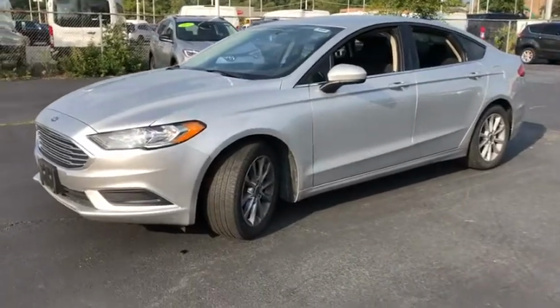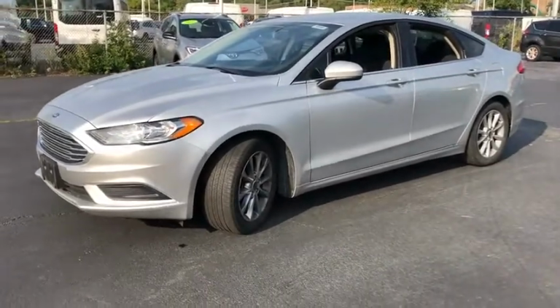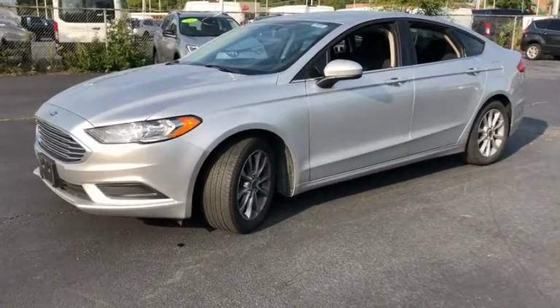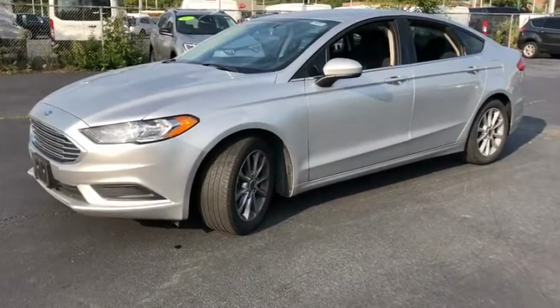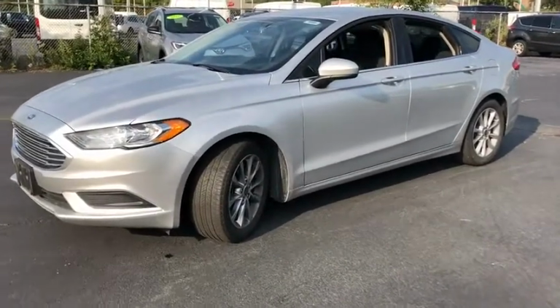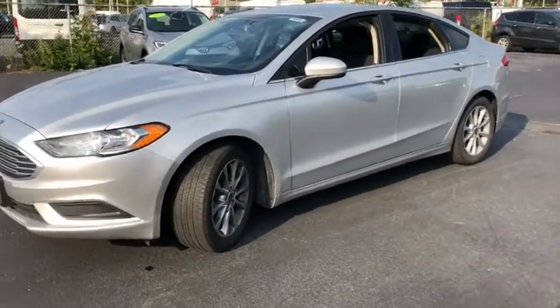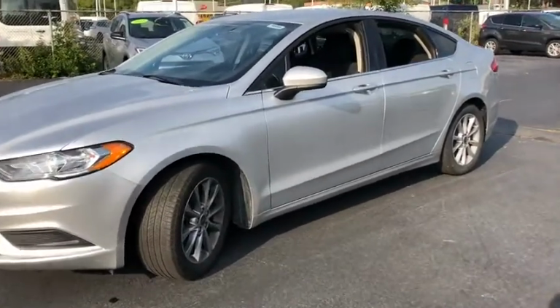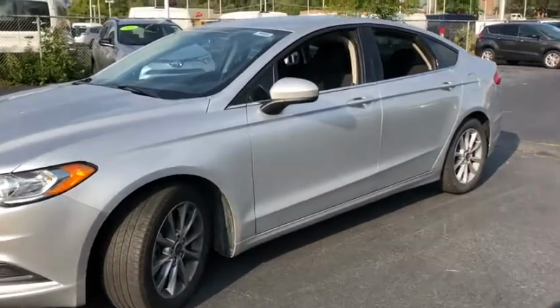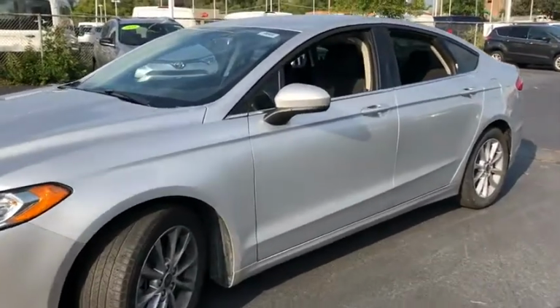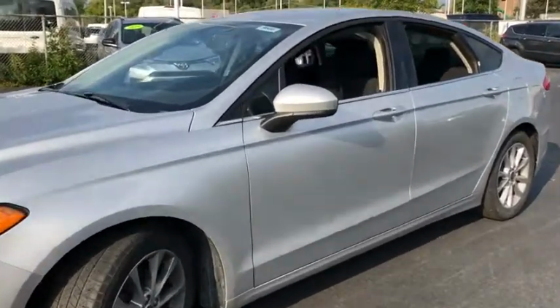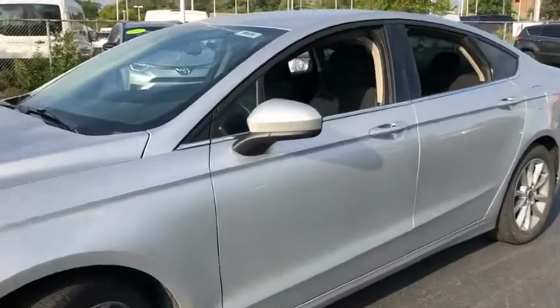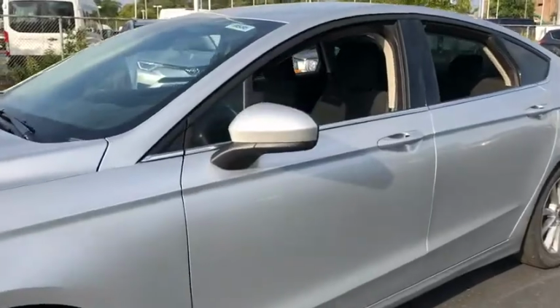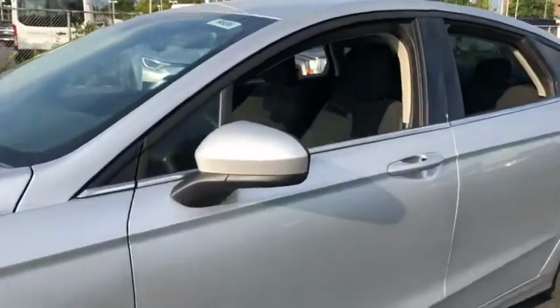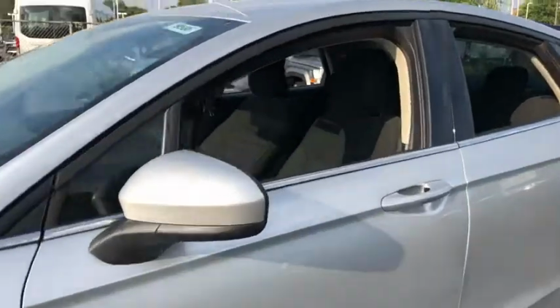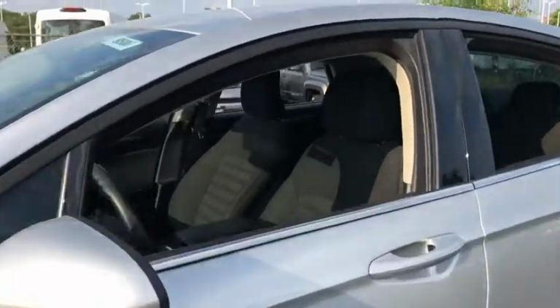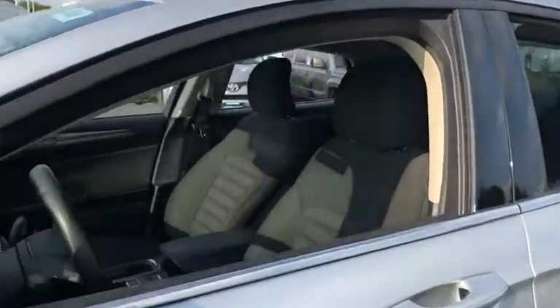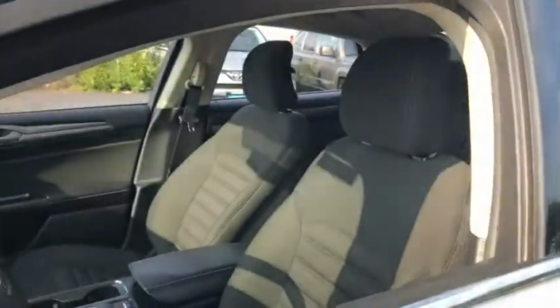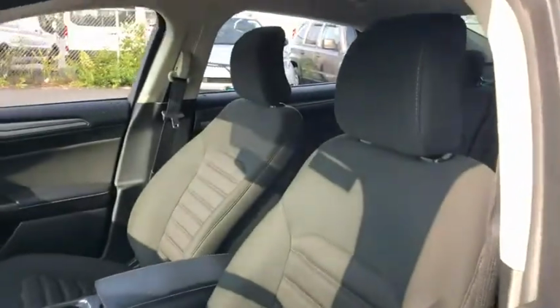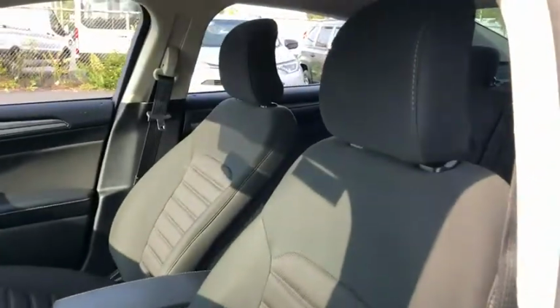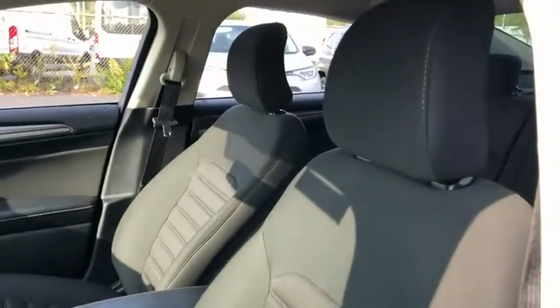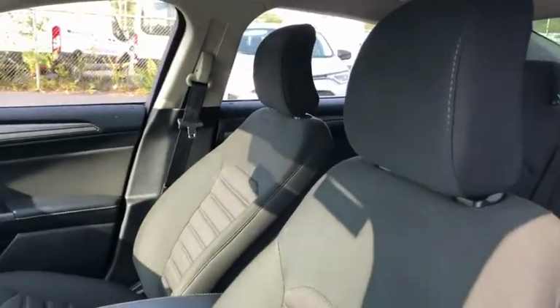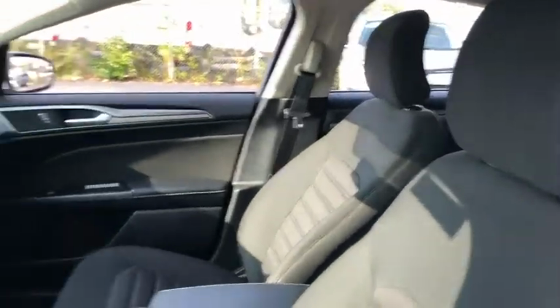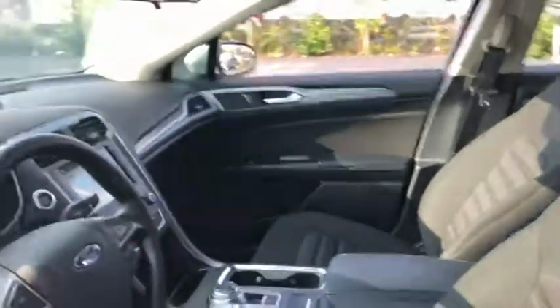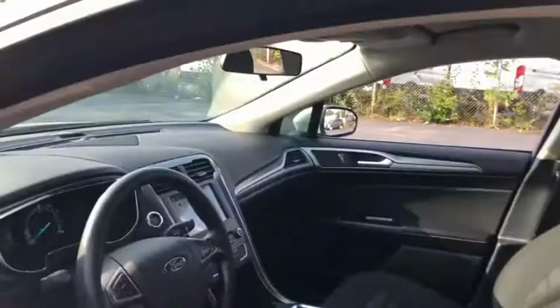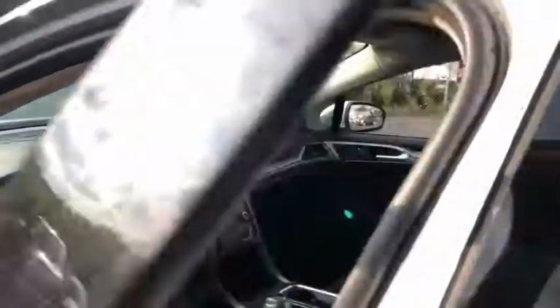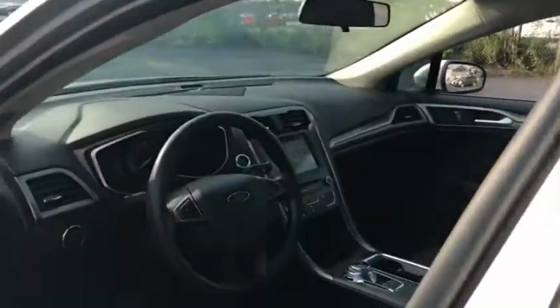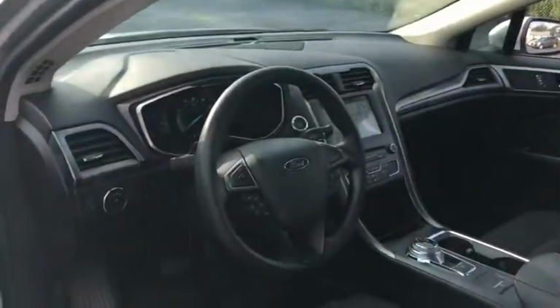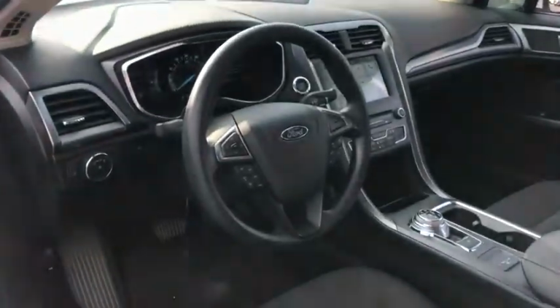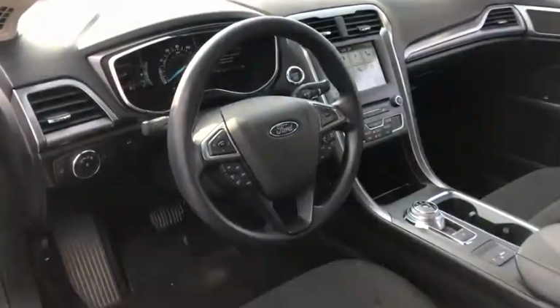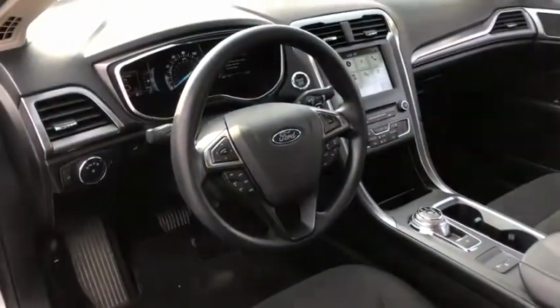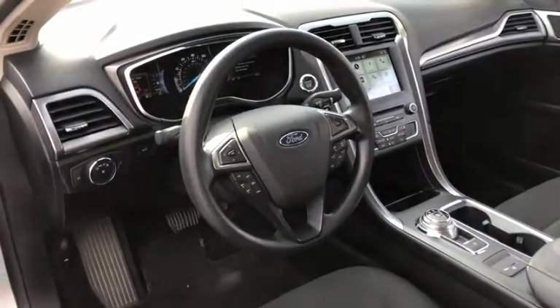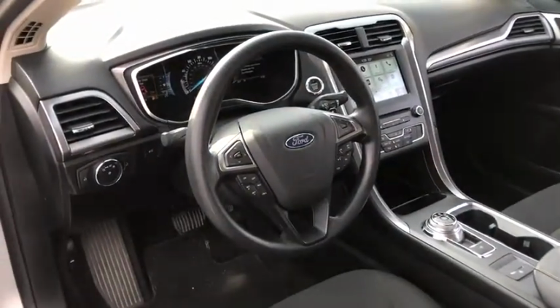Here are some of this vehicle's great options: power passenger seat, traction control, dual airbags, power steering, four-wheel disc brakes, power windows, trip computer, rear window defroster, compass.